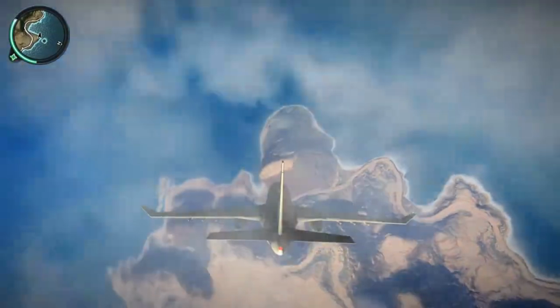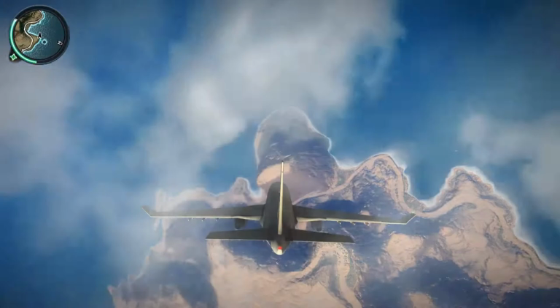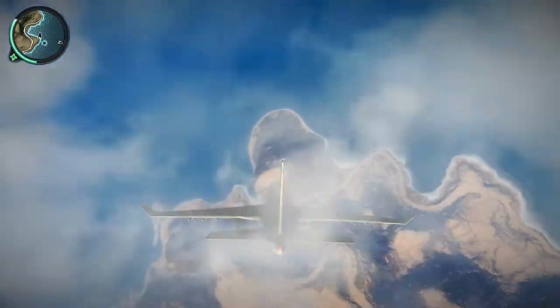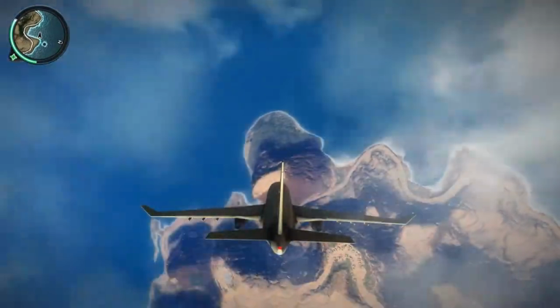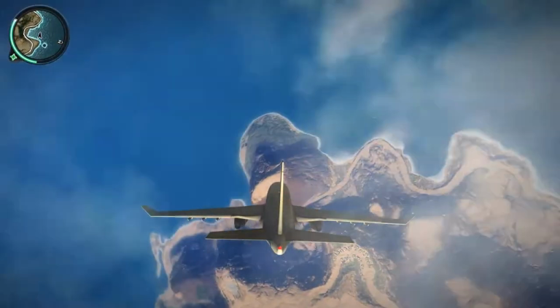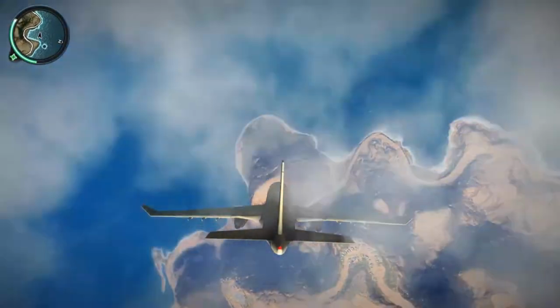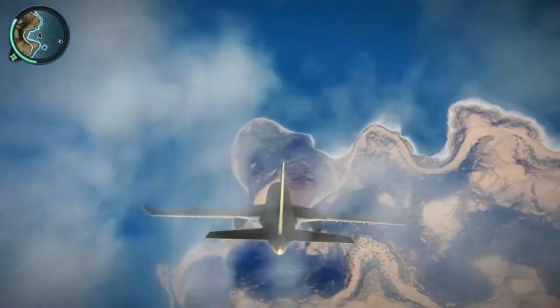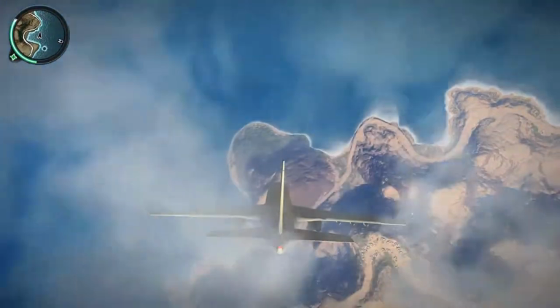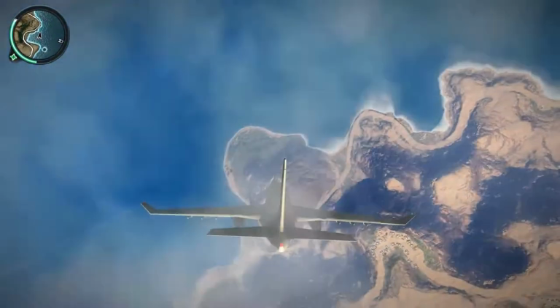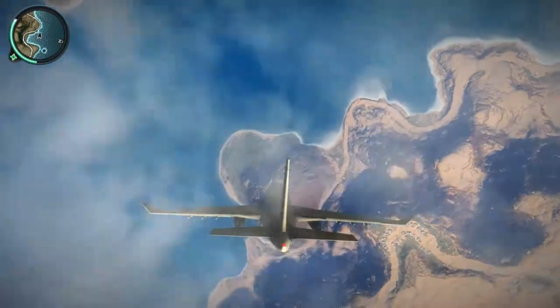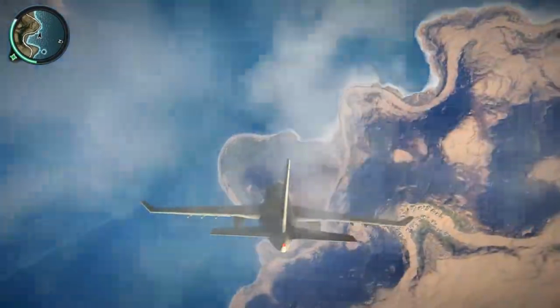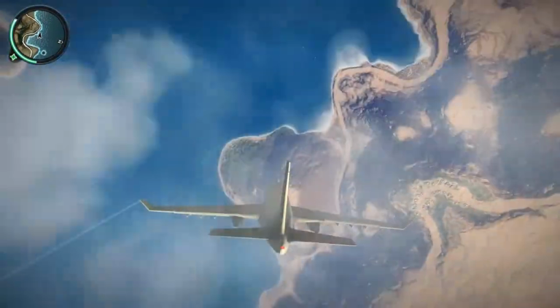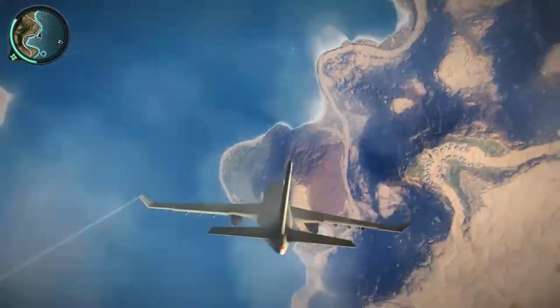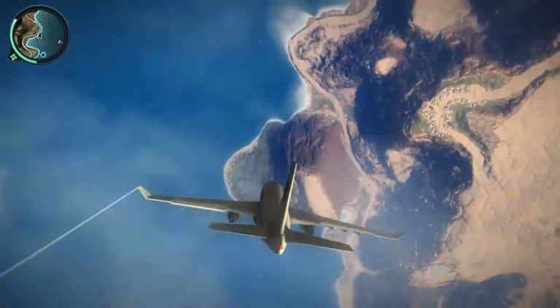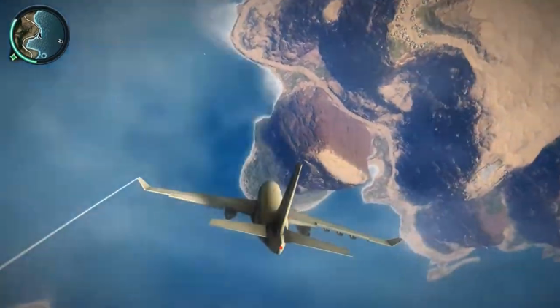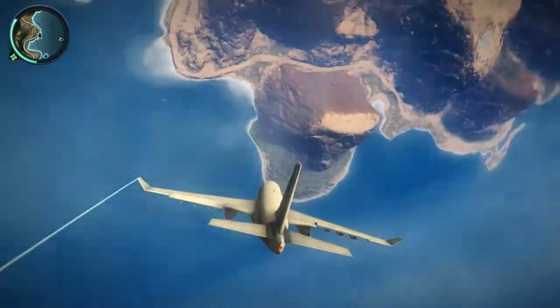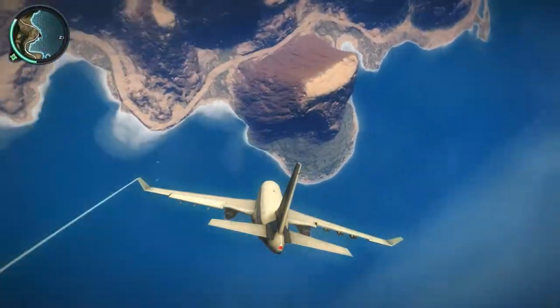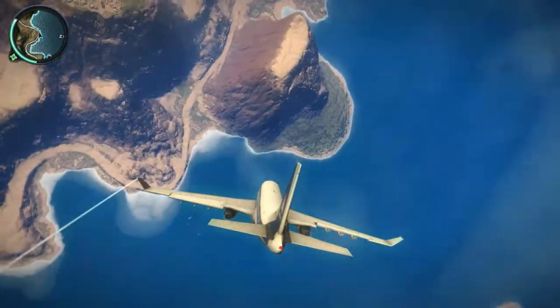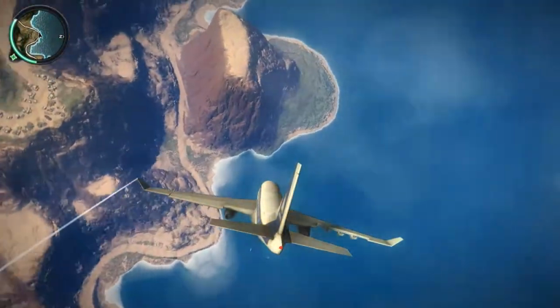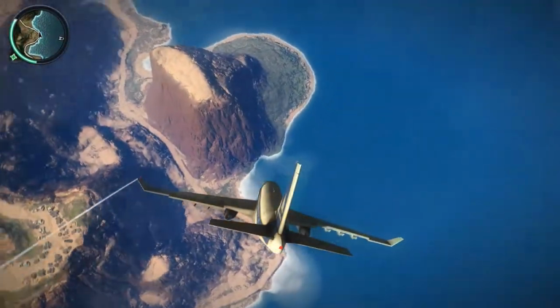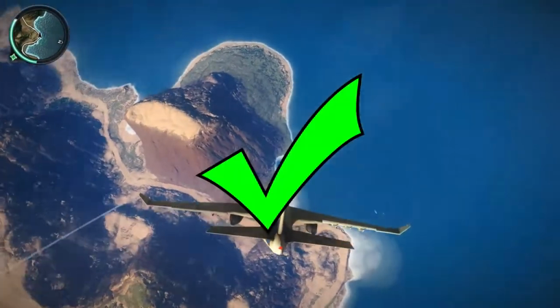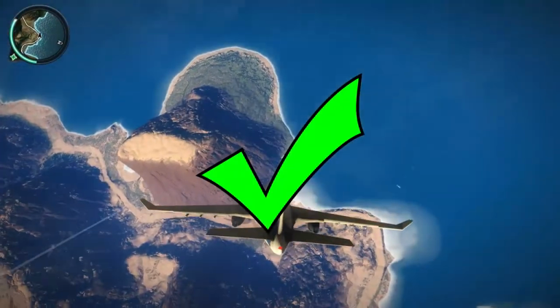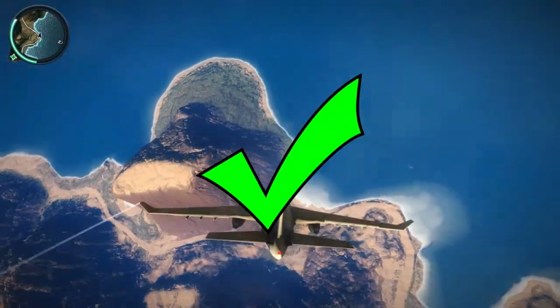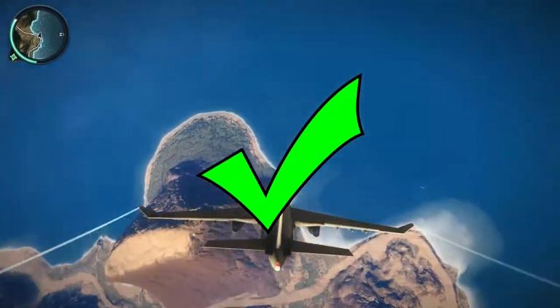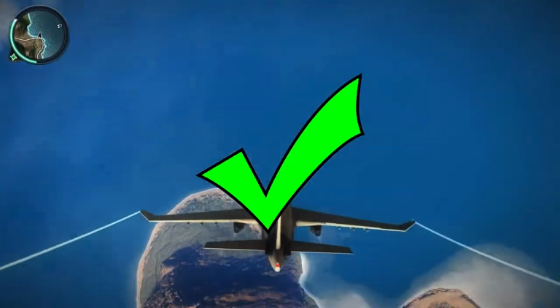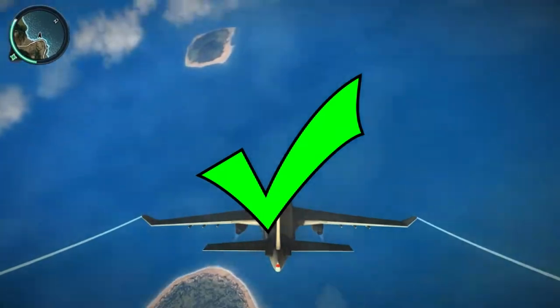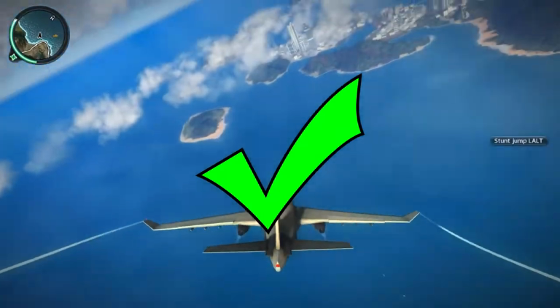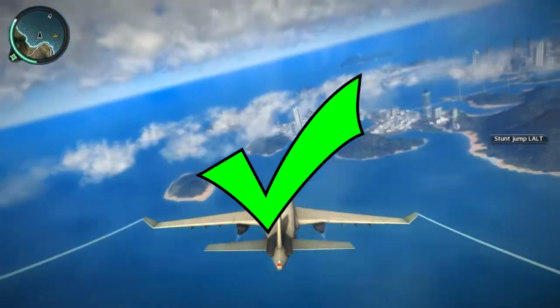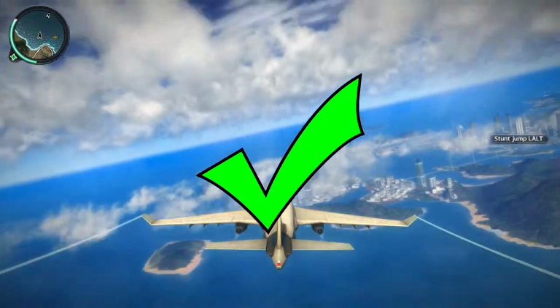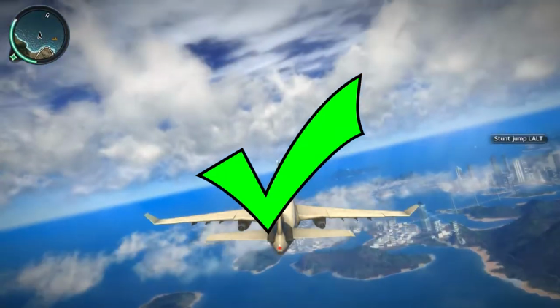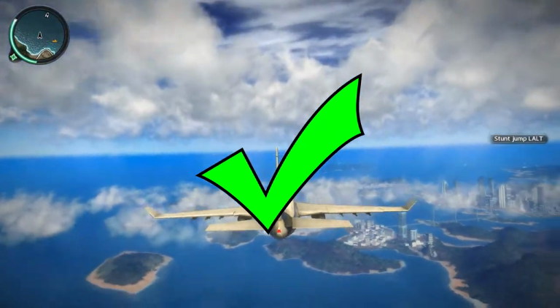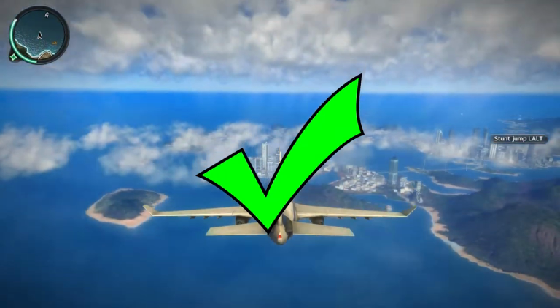Will it barrel roll? Yes! Sort of! Close enough!